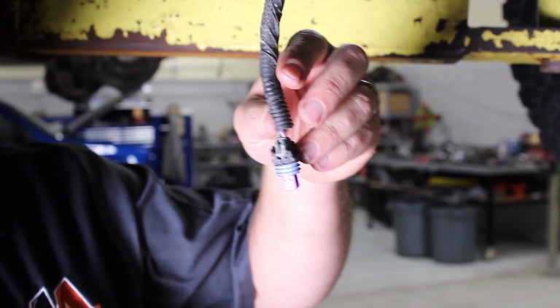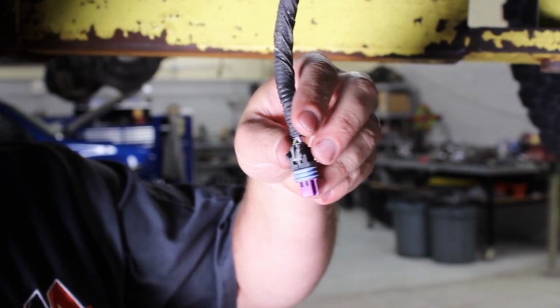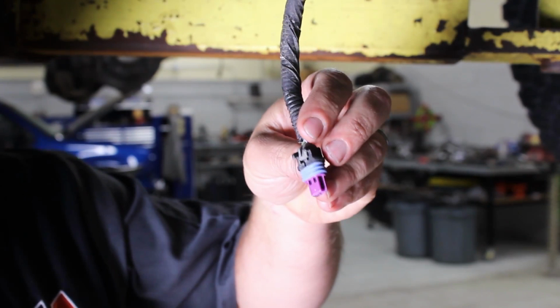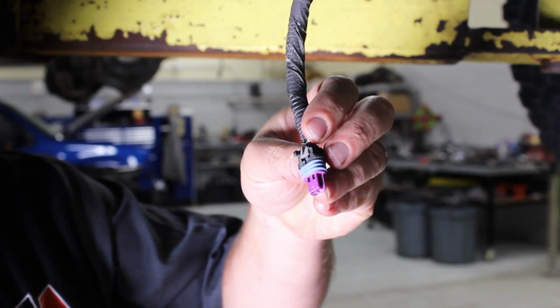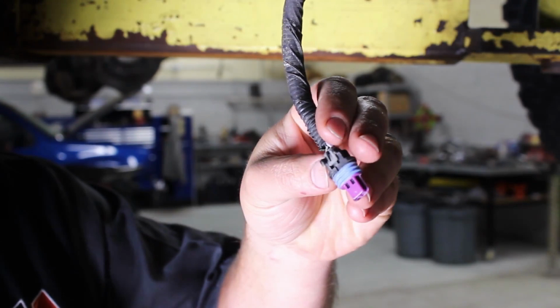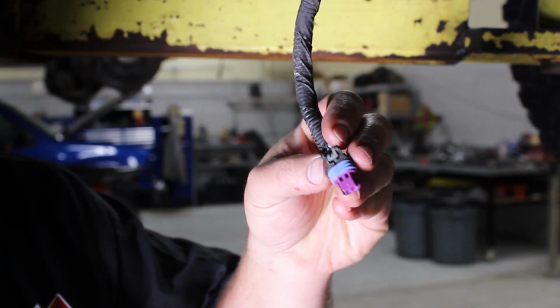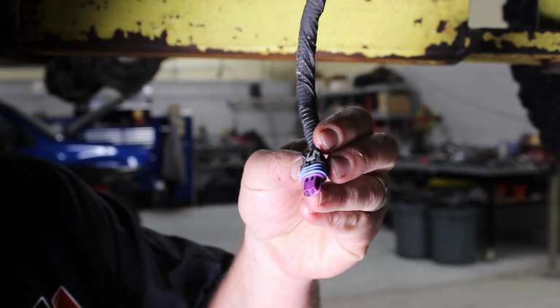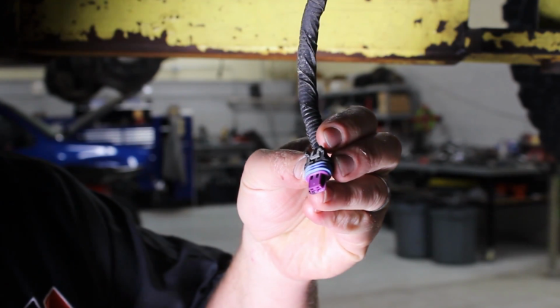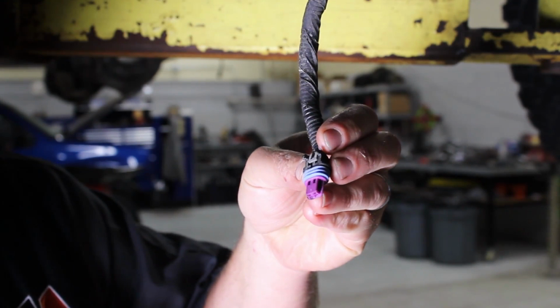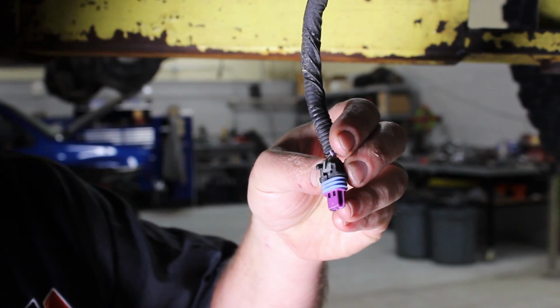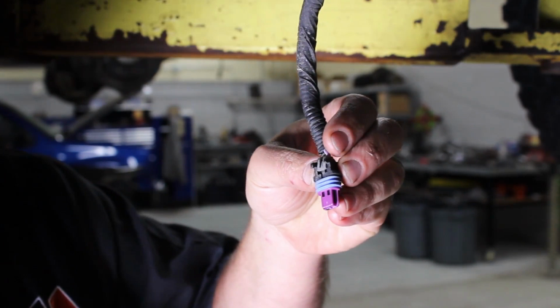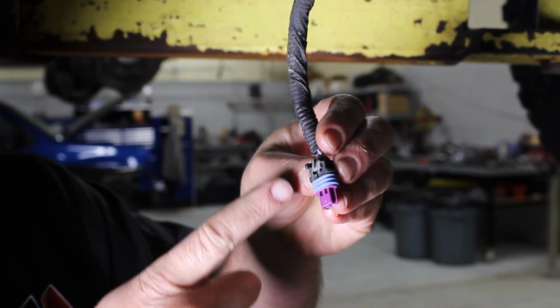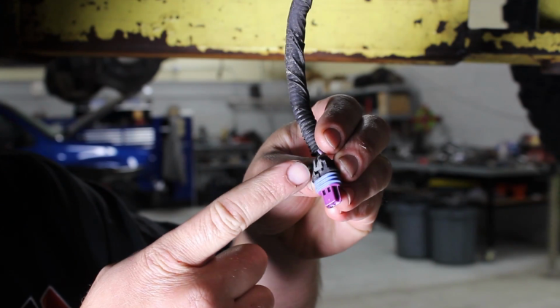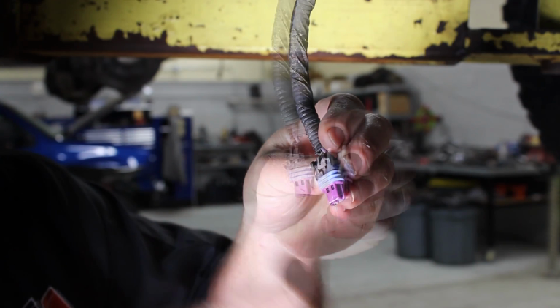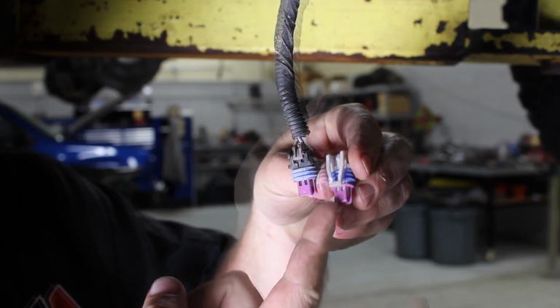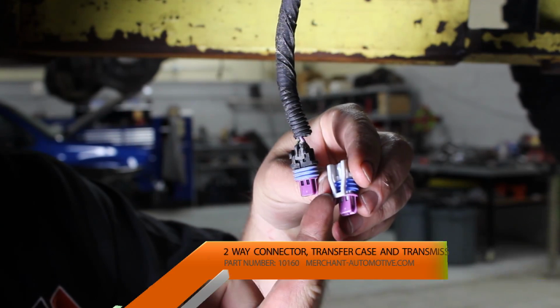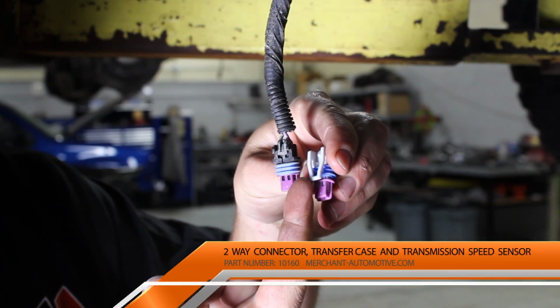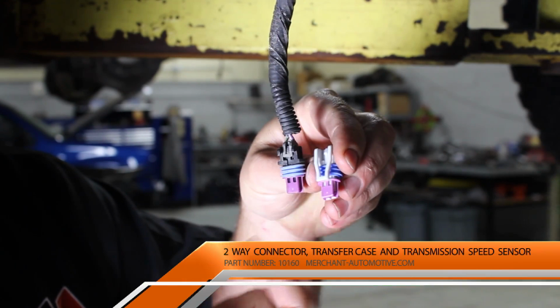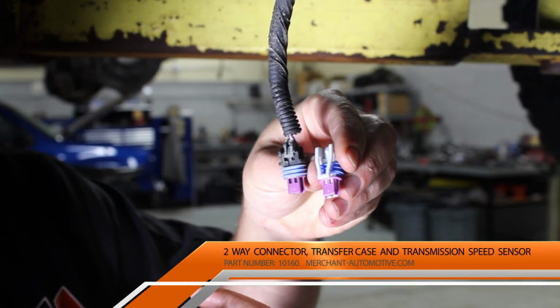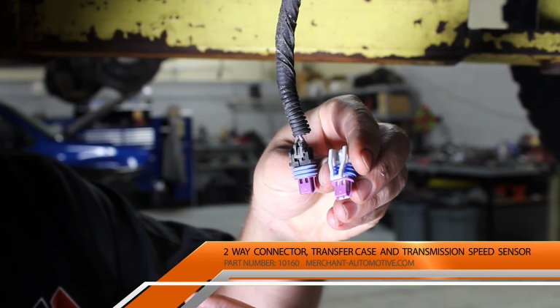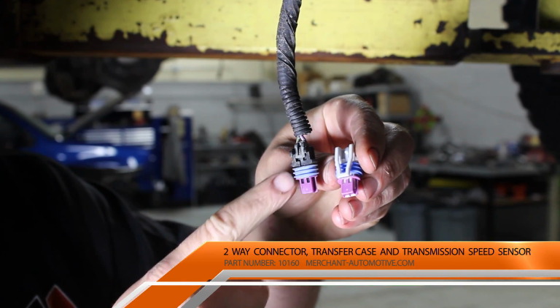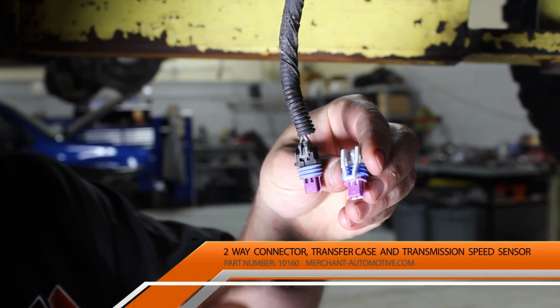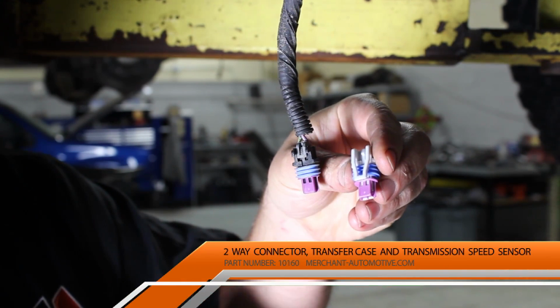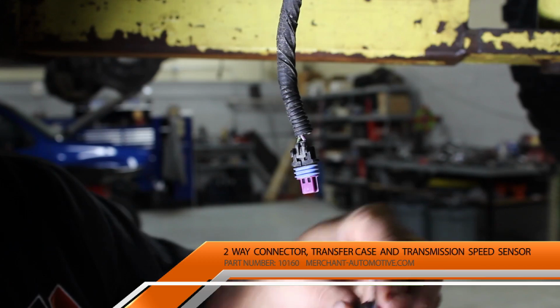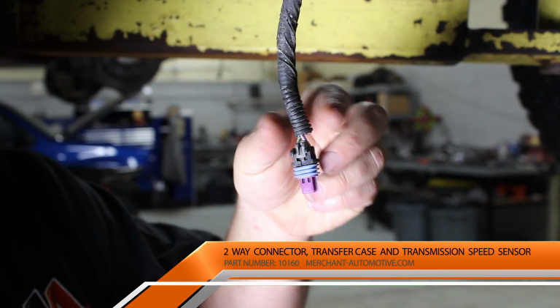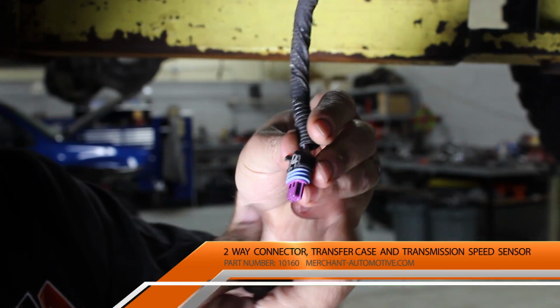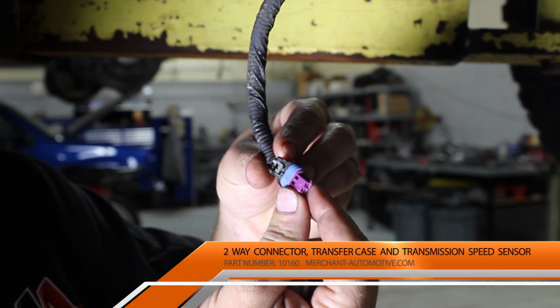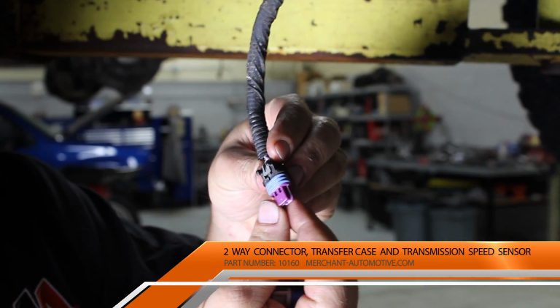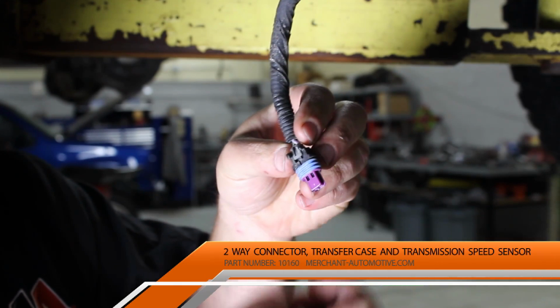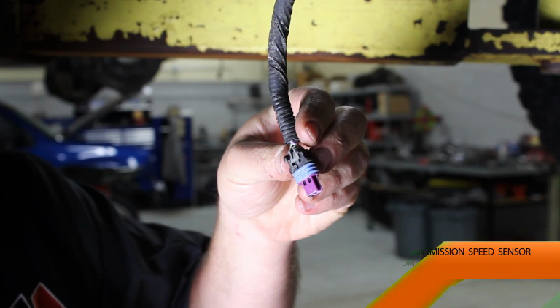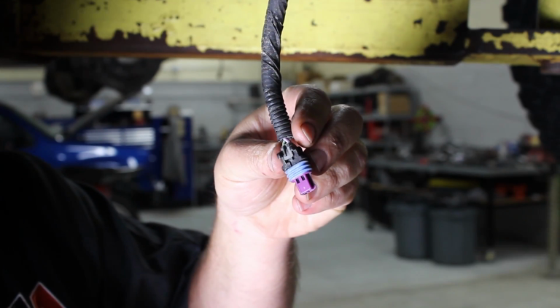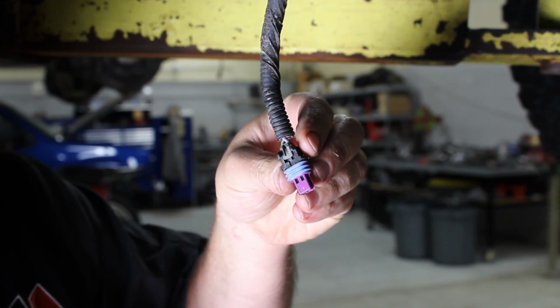We're getting ready to put the transmission back in this truck, and one of the speed sensor connector tabs is broken off. This release tab is no longer there, so we're going to change the connector body so that we can have a good attachment still.